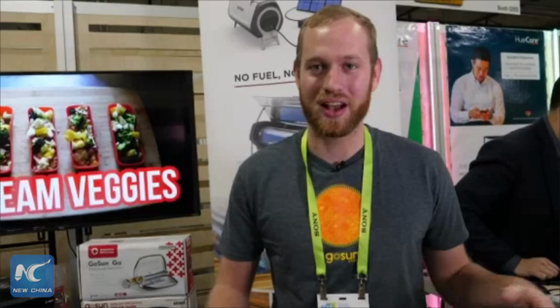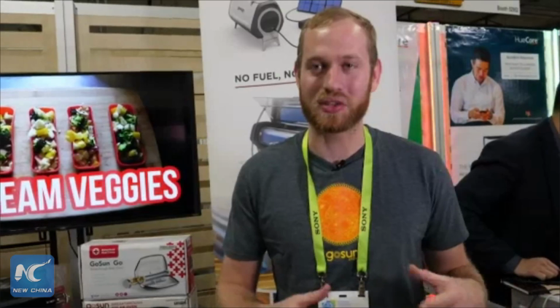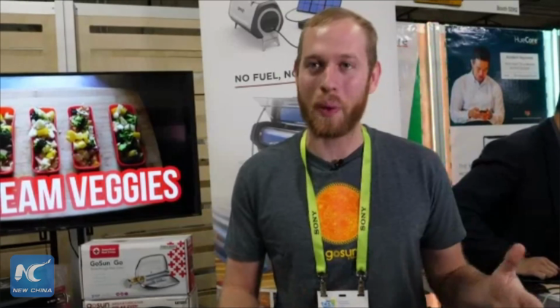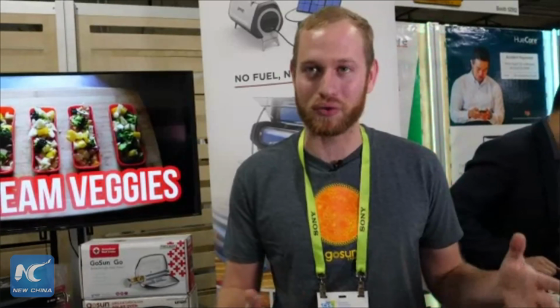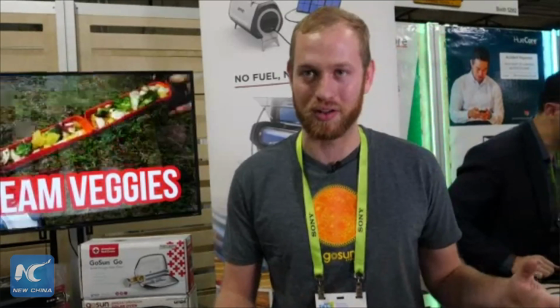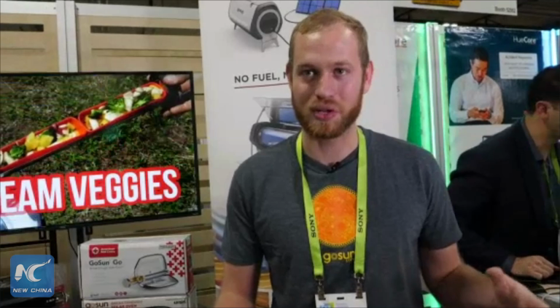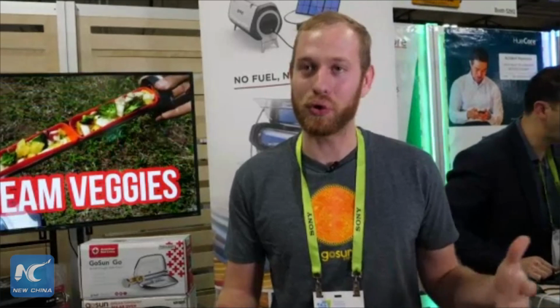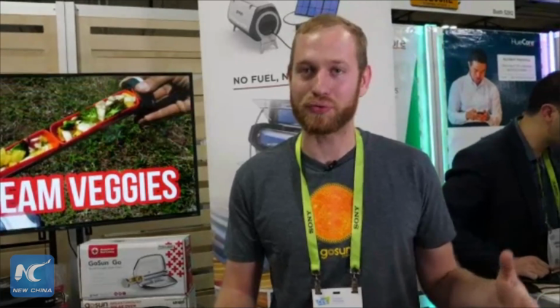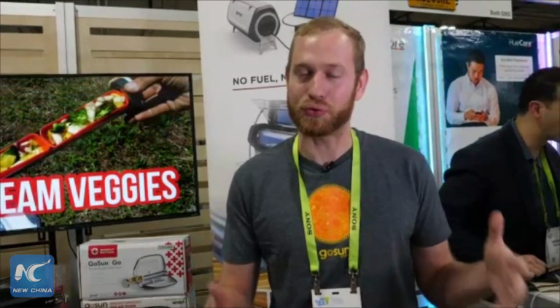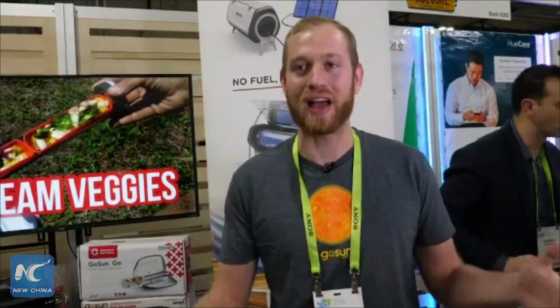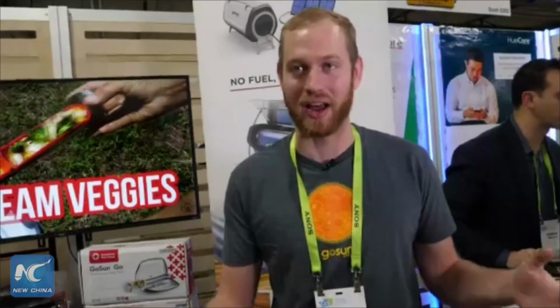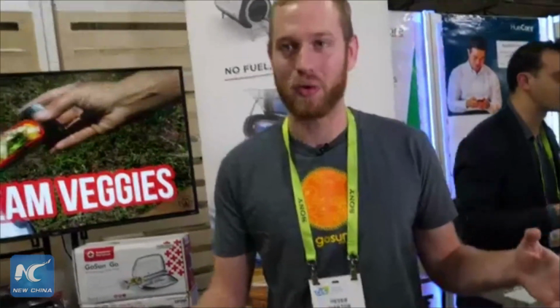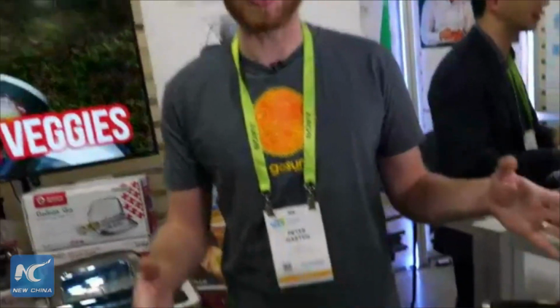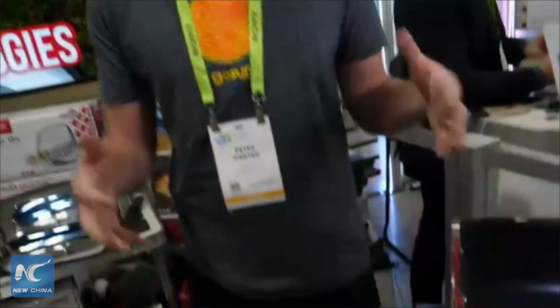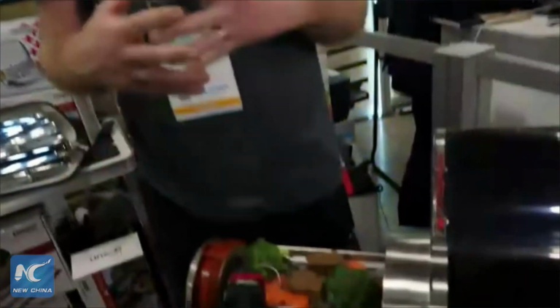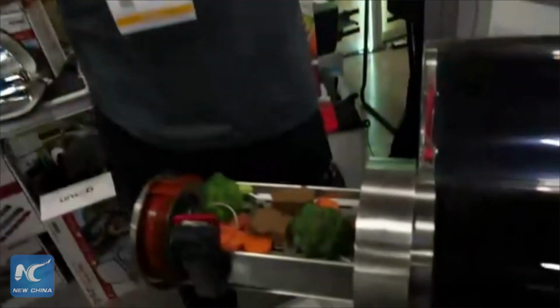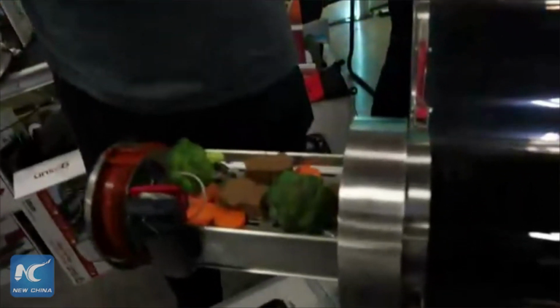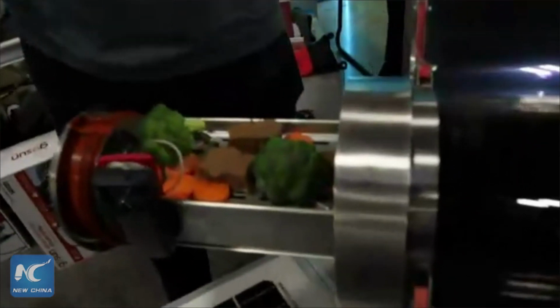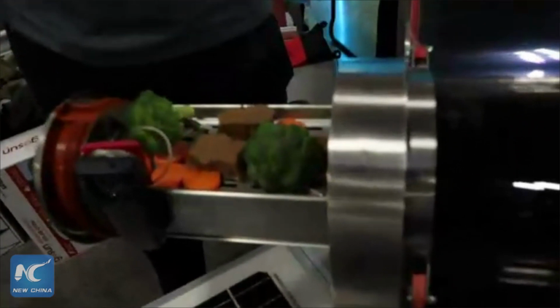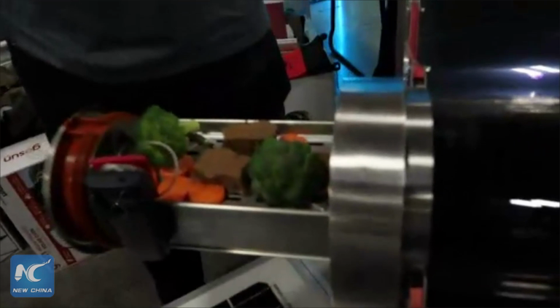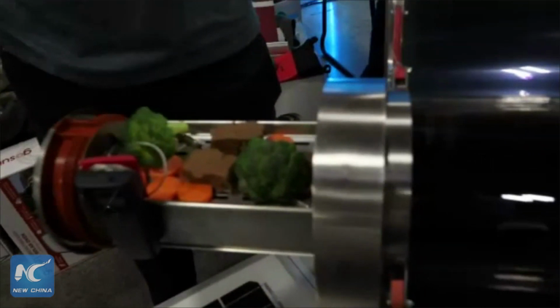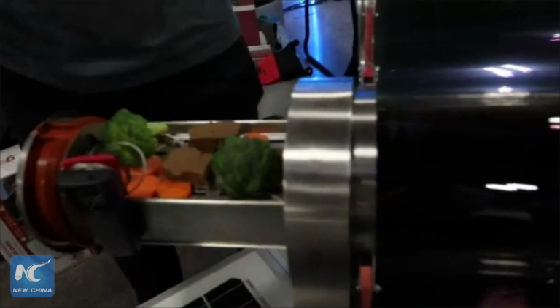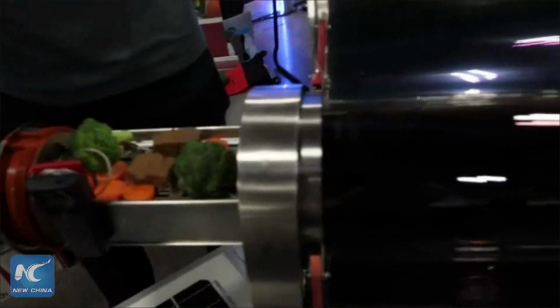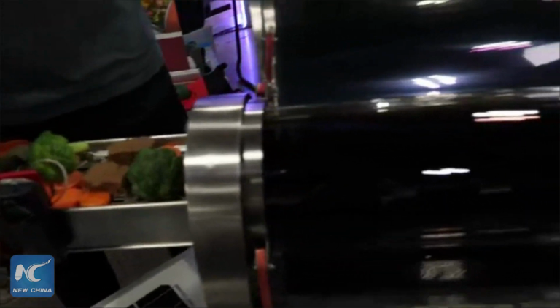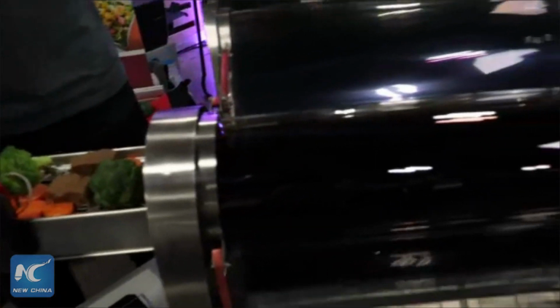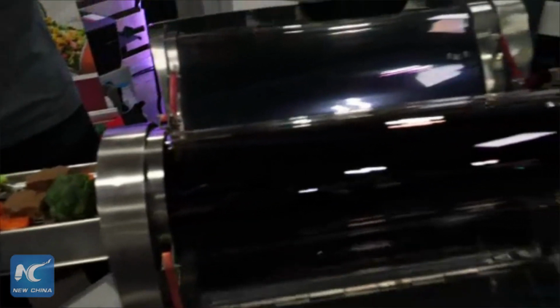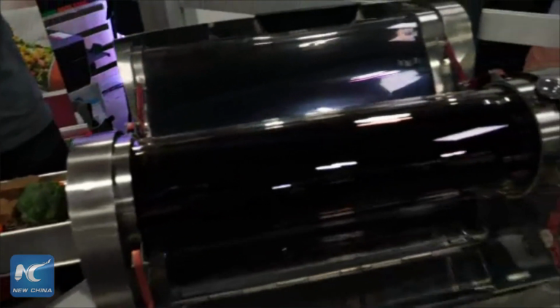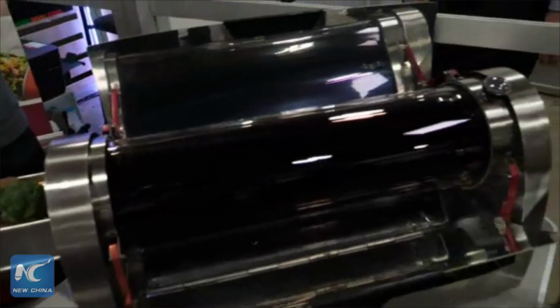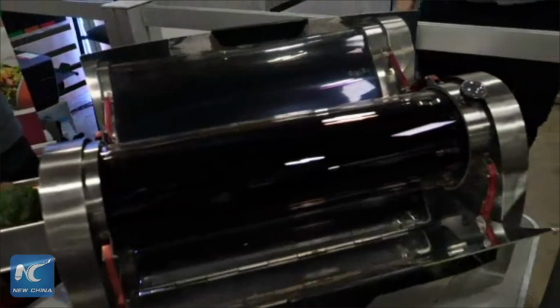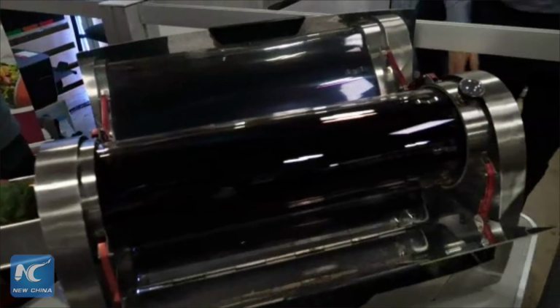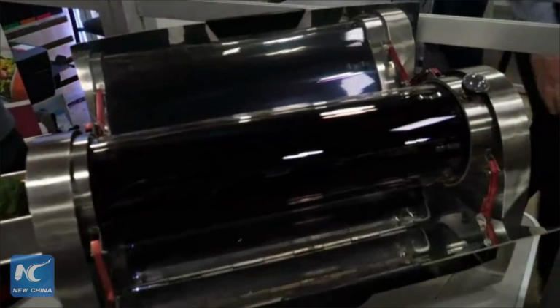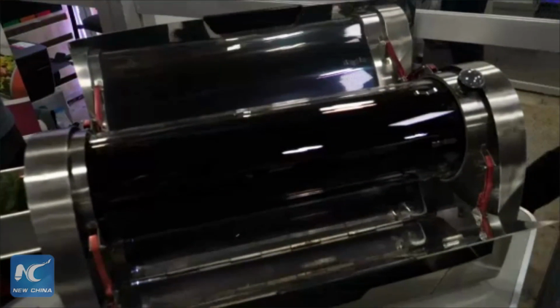It's a solar-powered grill, so we're fueling the fuel-free lifestyle. Without connecting to any electric or any grid, you can cook food, you can make soups, you can bake breads — all with just the sun.